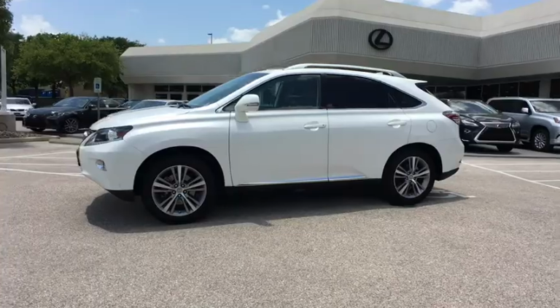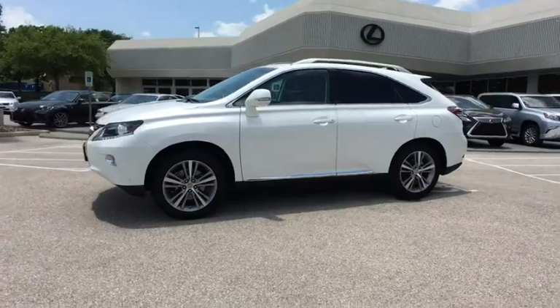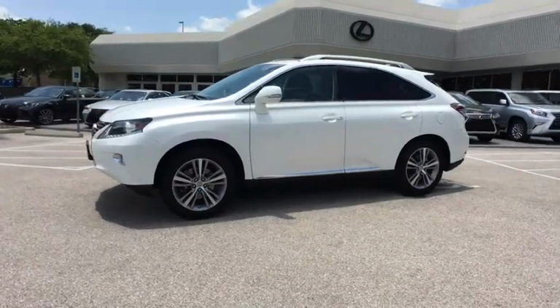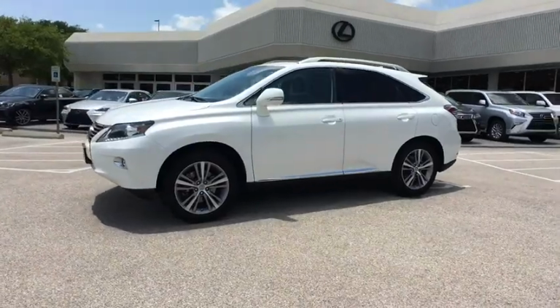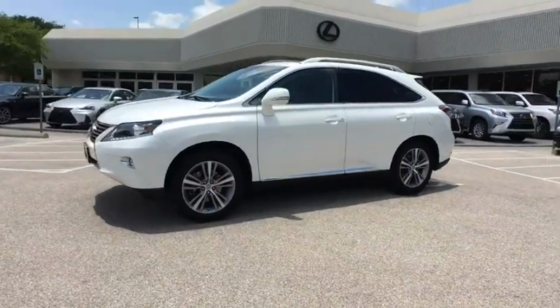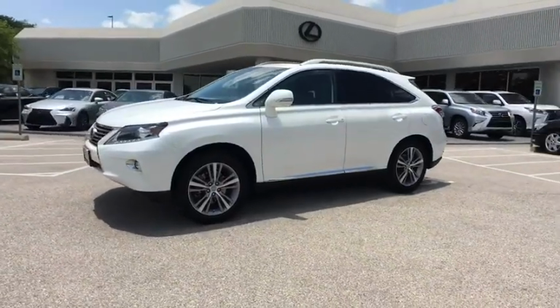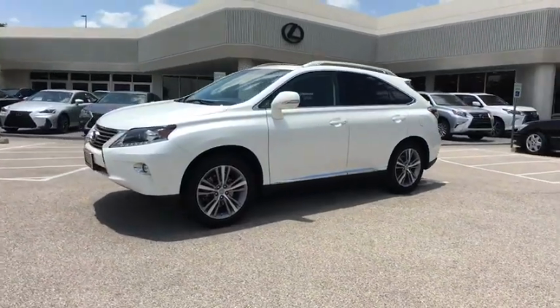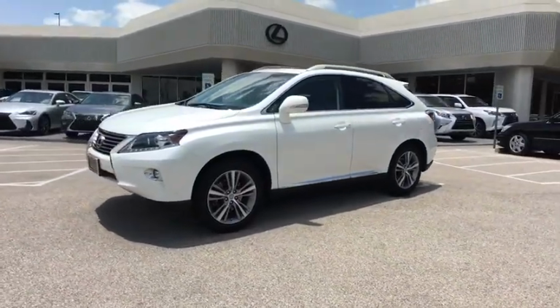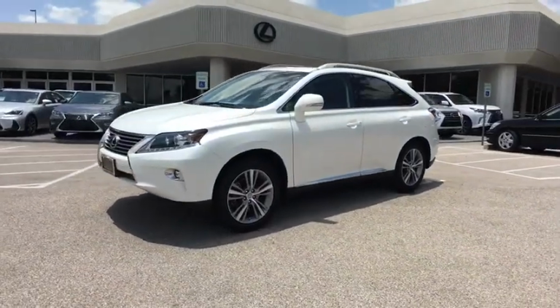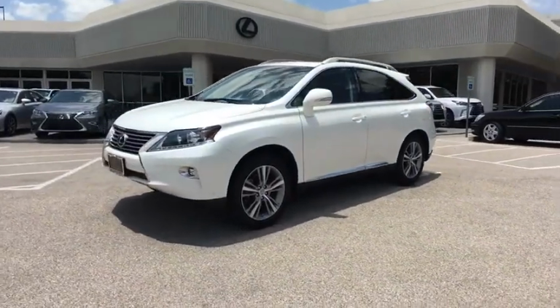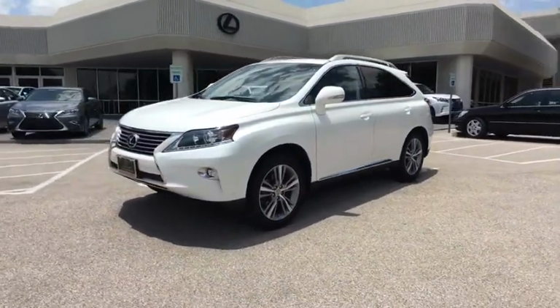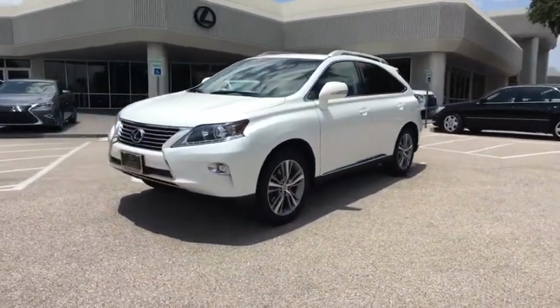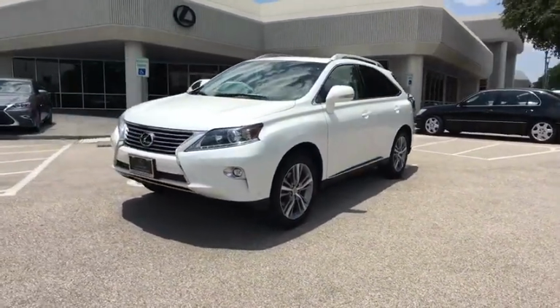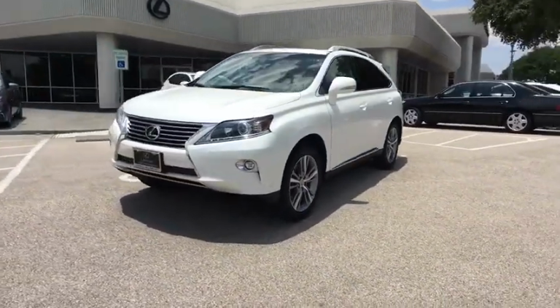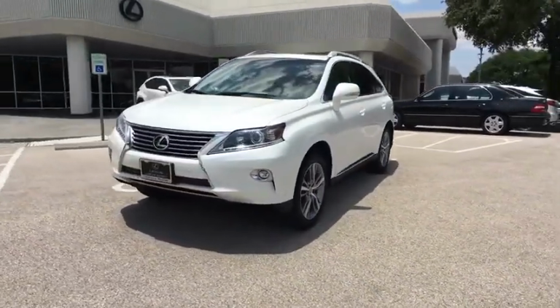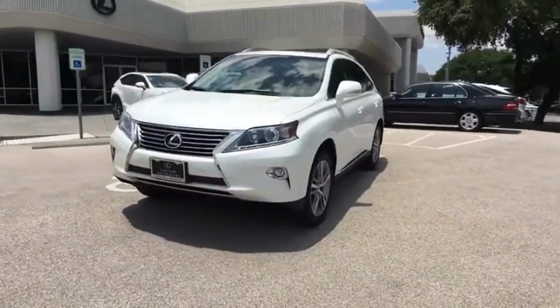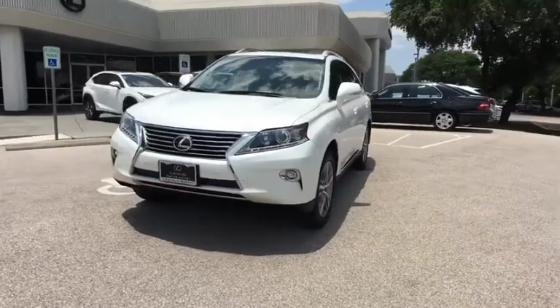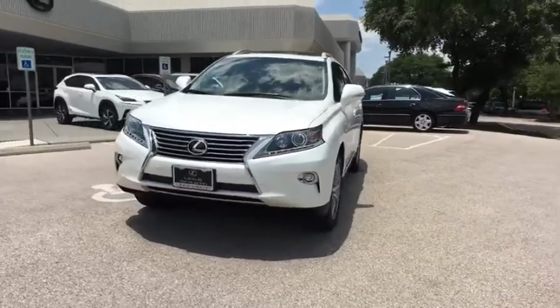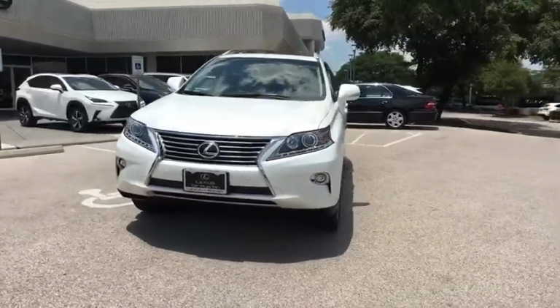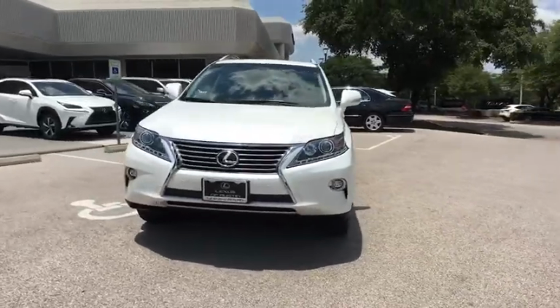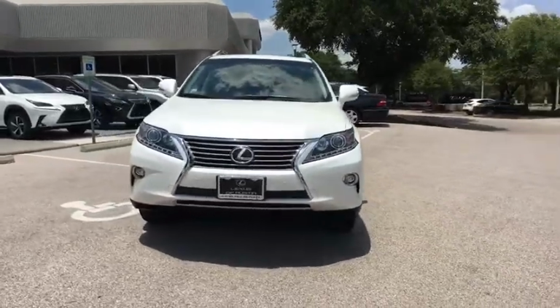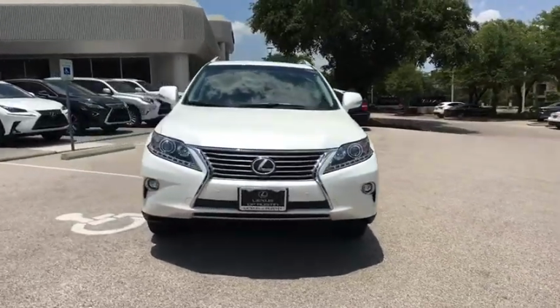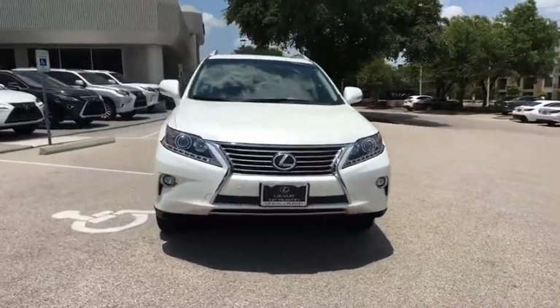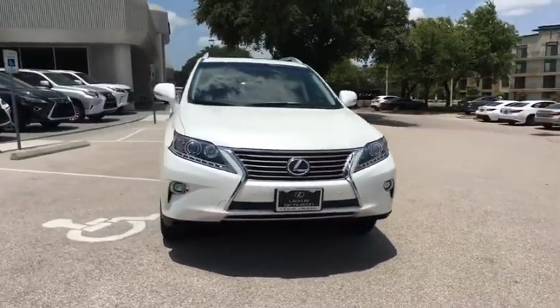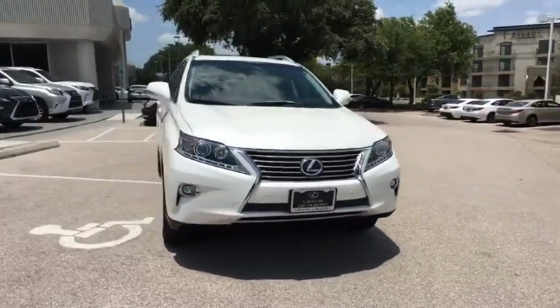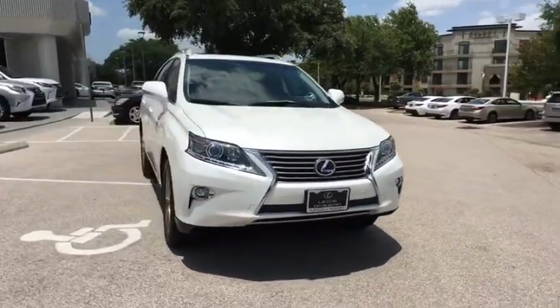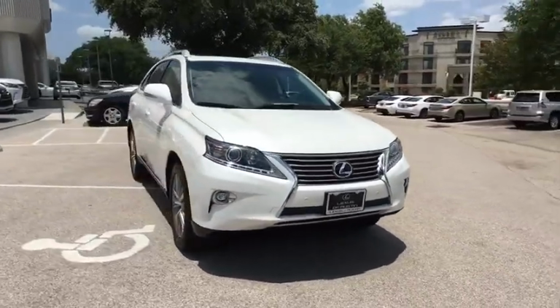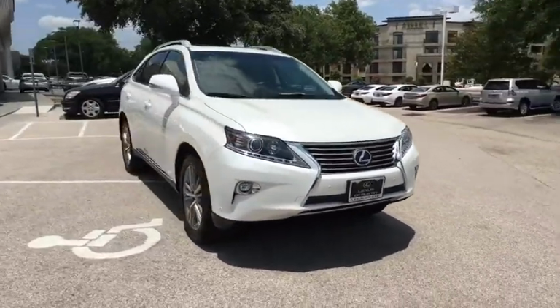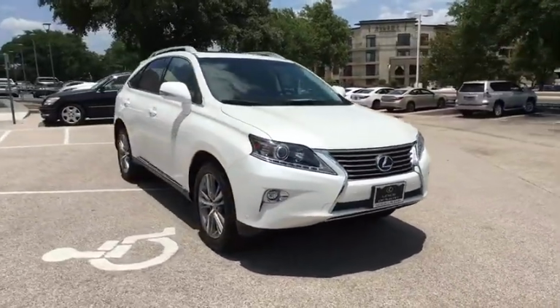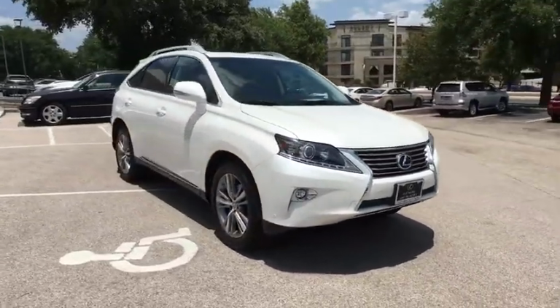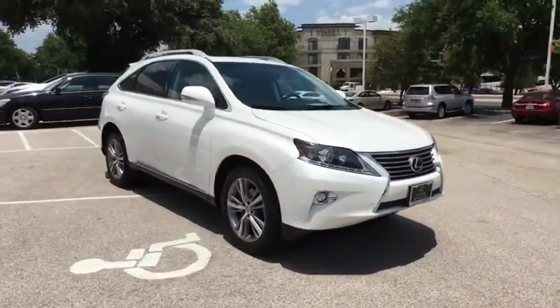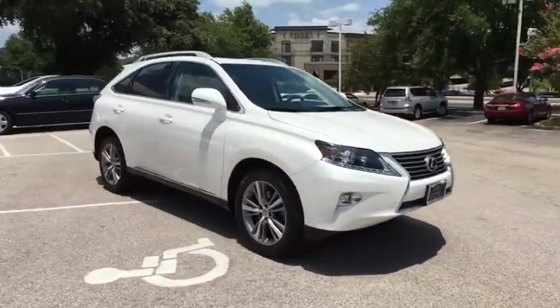The 2015 Lexus RX 350. The RX 350 offers a driver-inspired design and intuitive technology that puts you in total control of your interior.